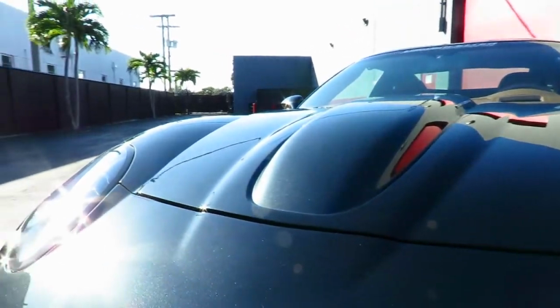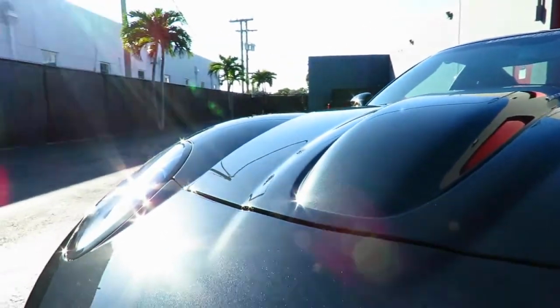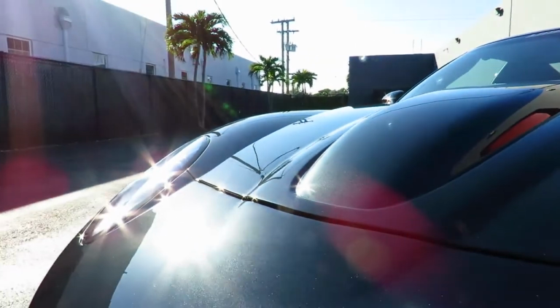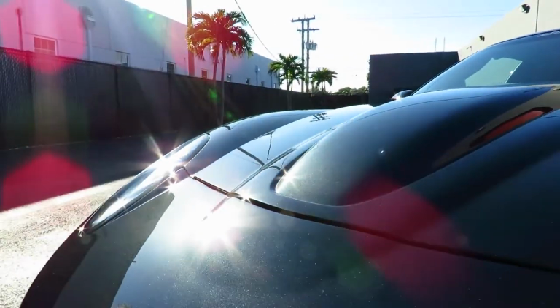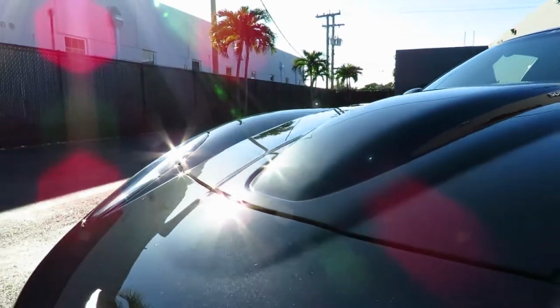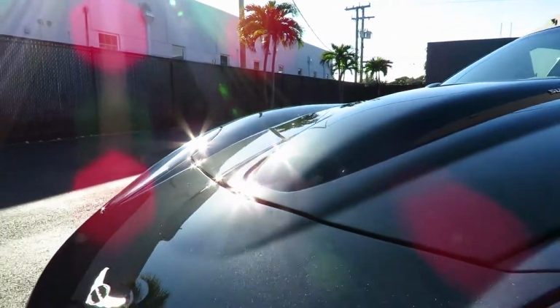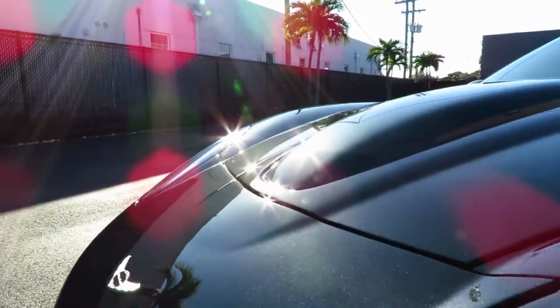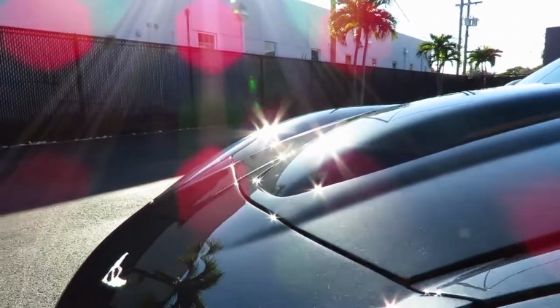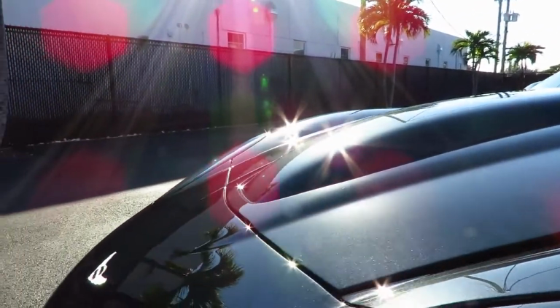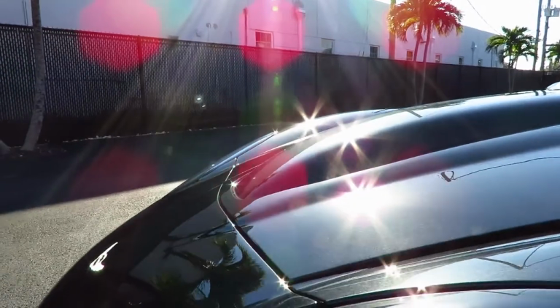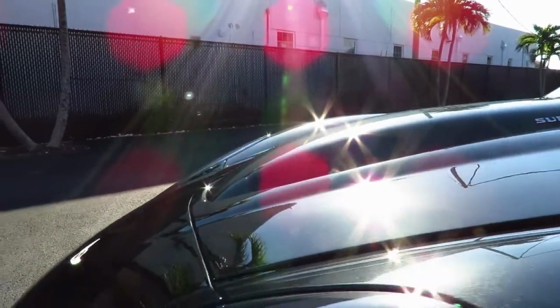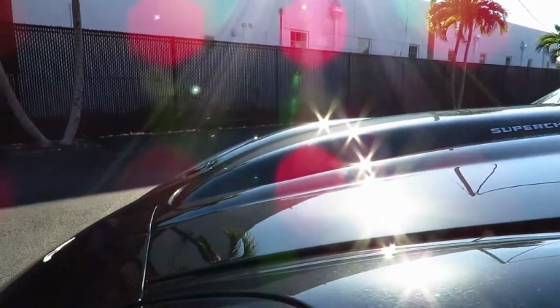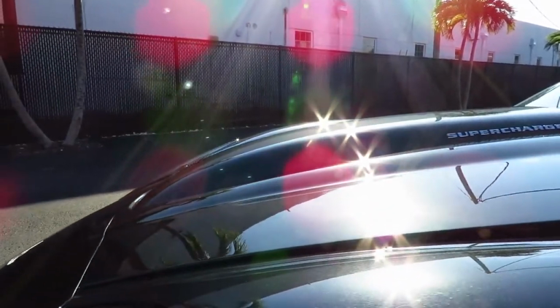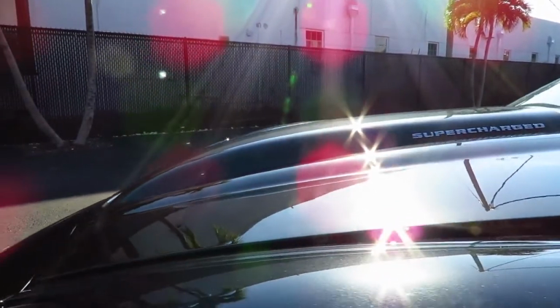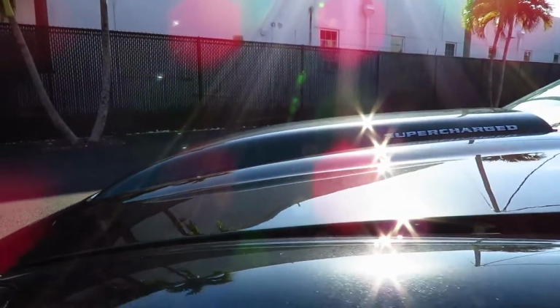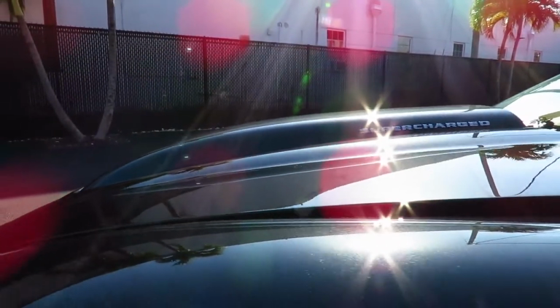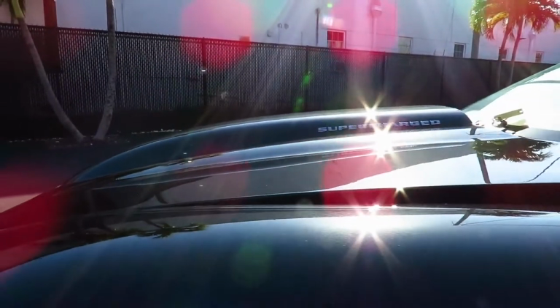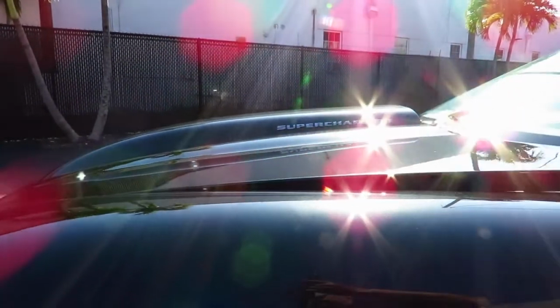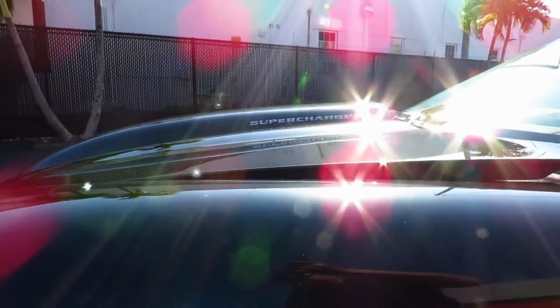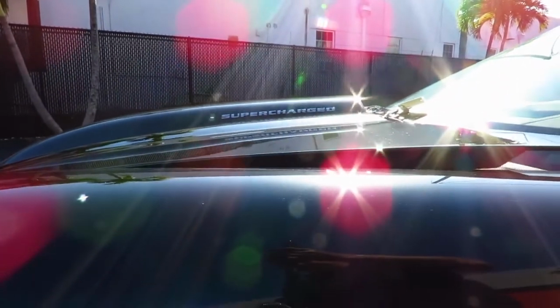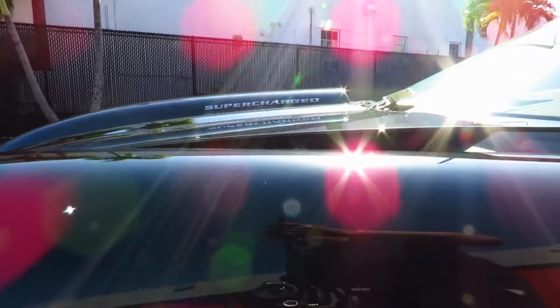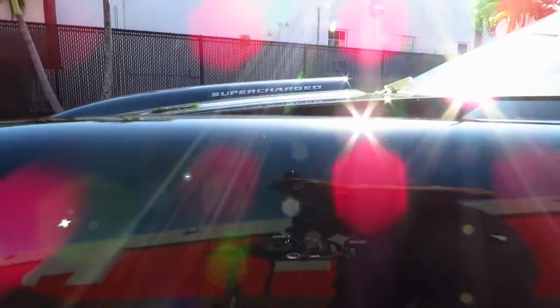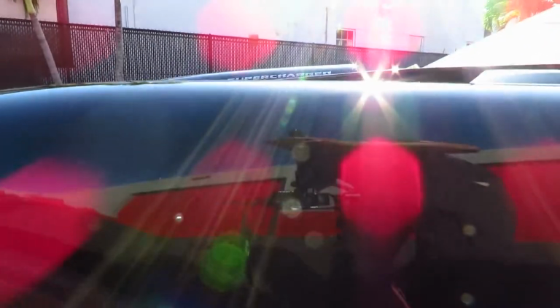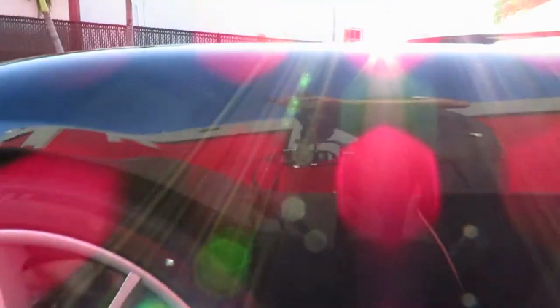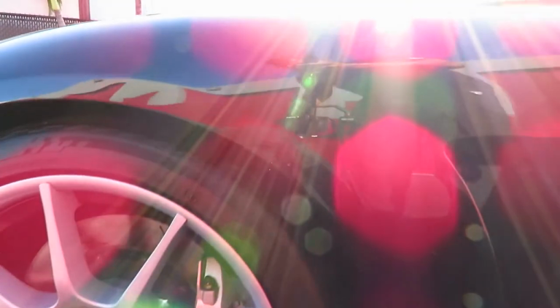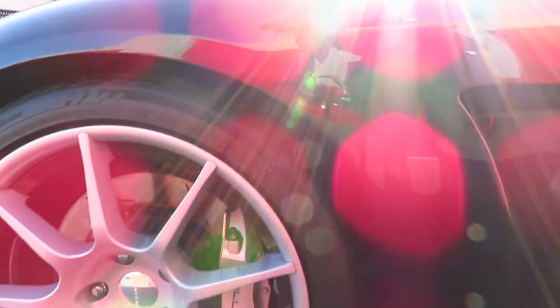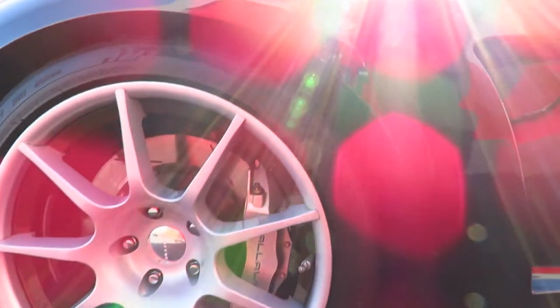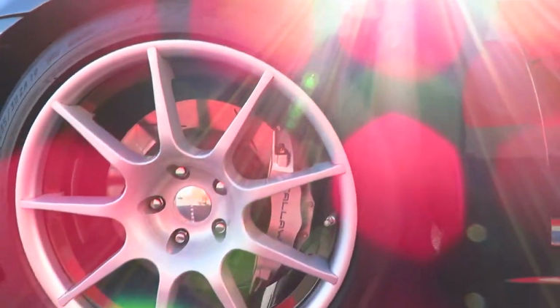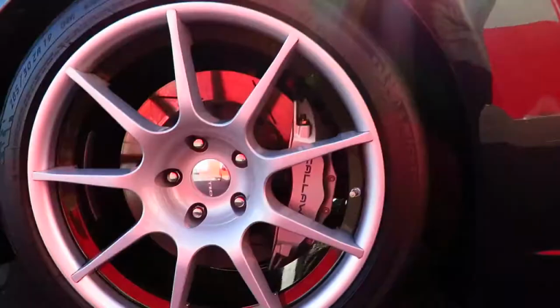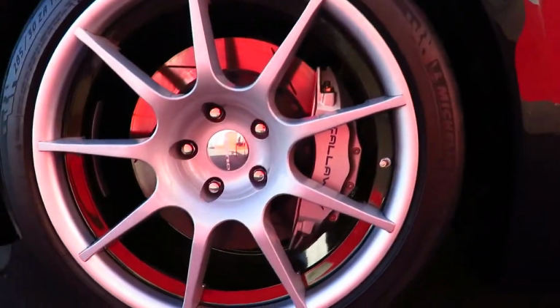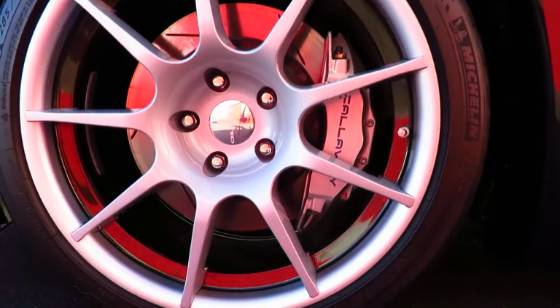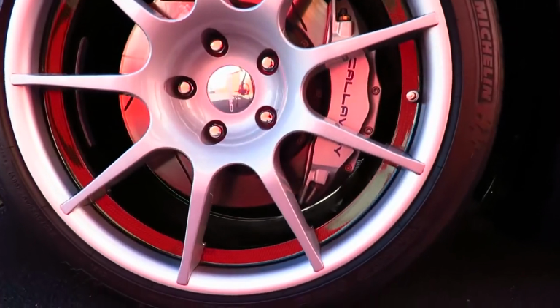The car came in very good condition. We still did a minor paint correction, and then everything was ceramic coated on the exterior — the paint, the wheels, and the calipers as well.